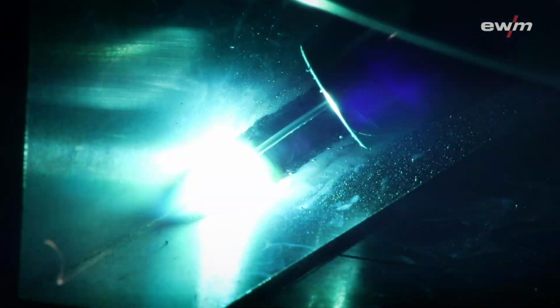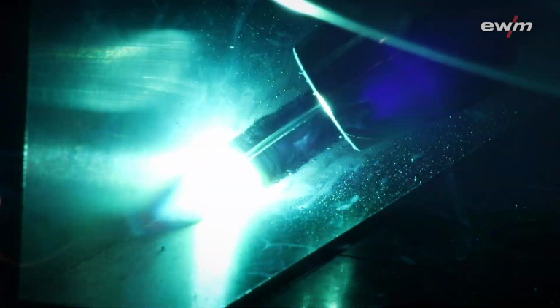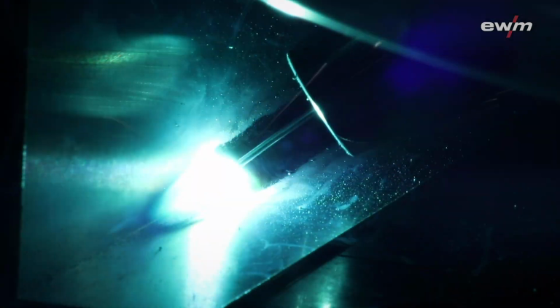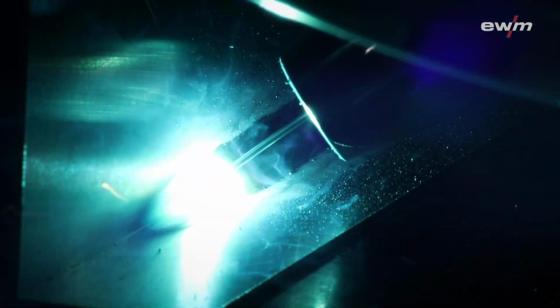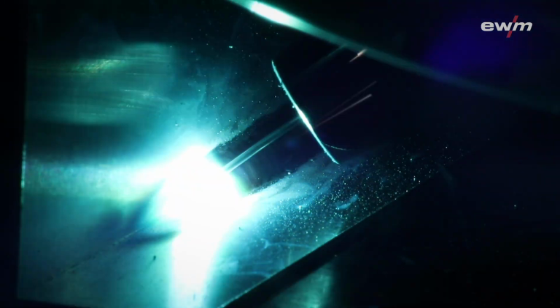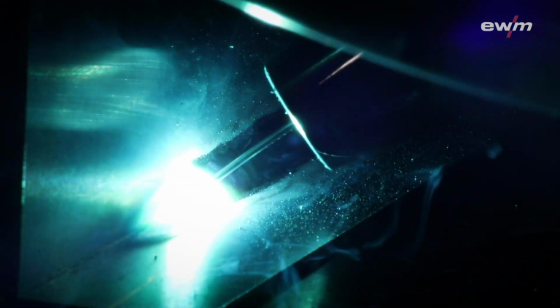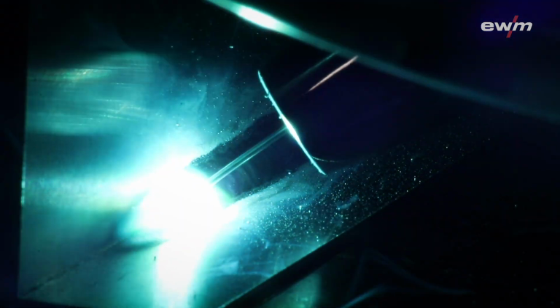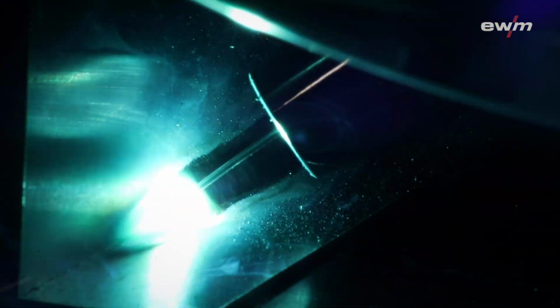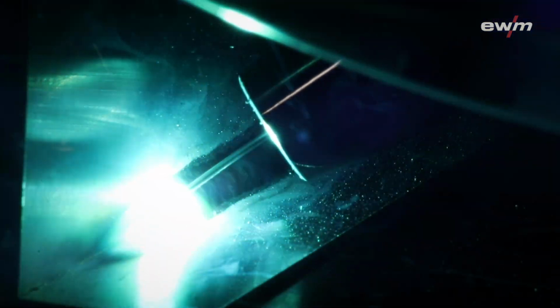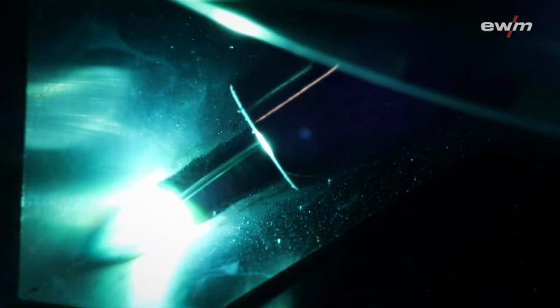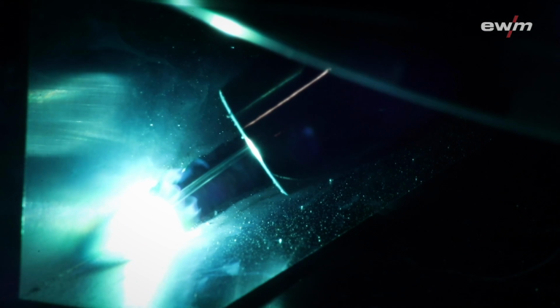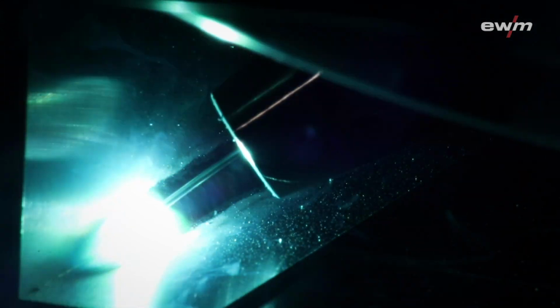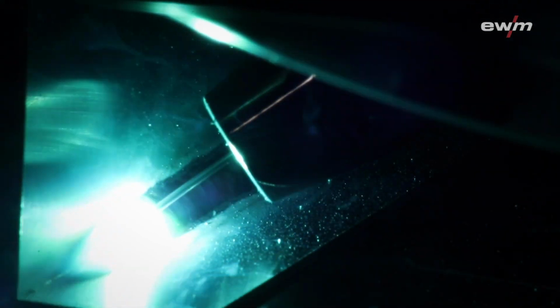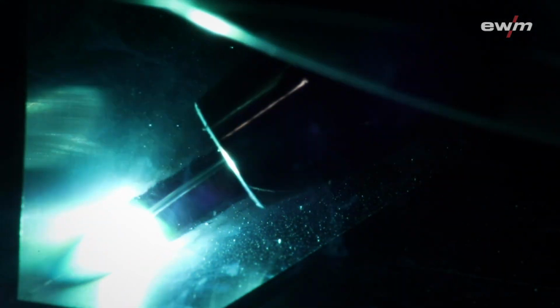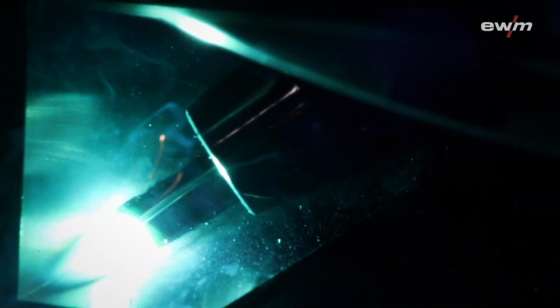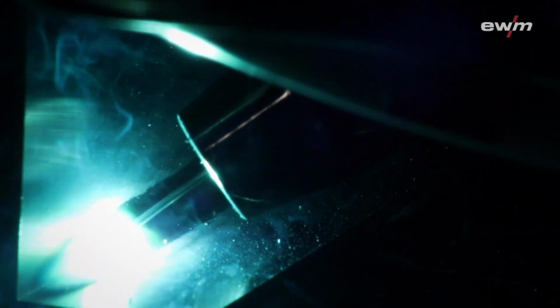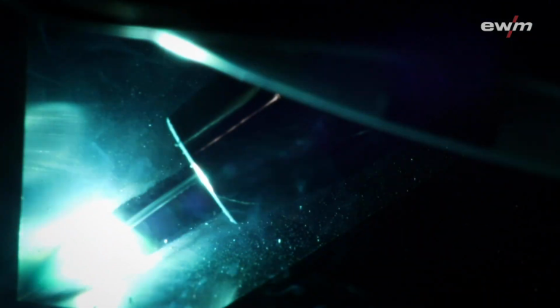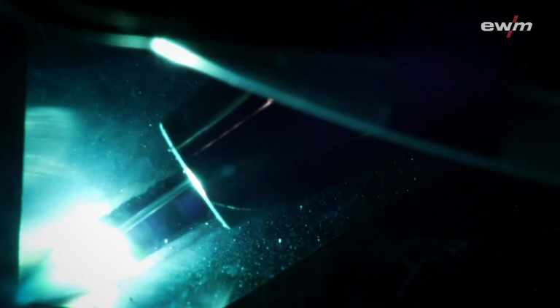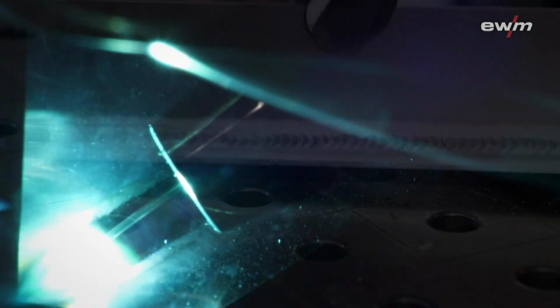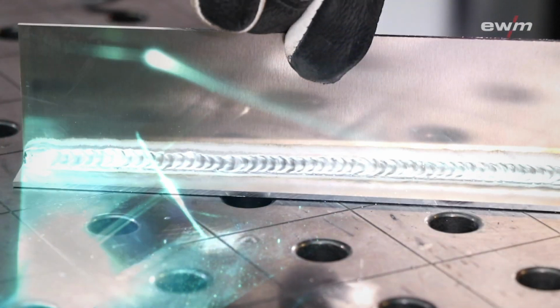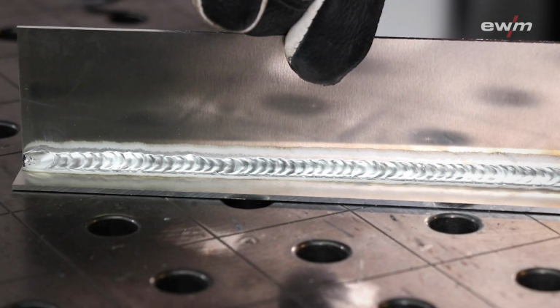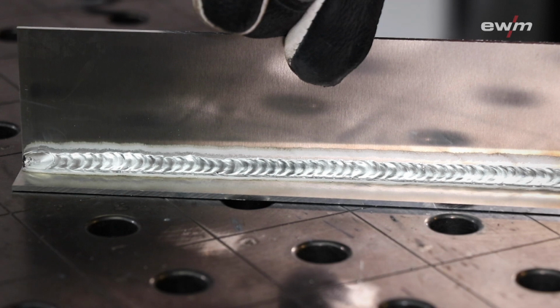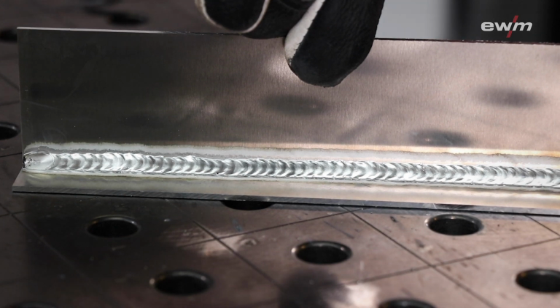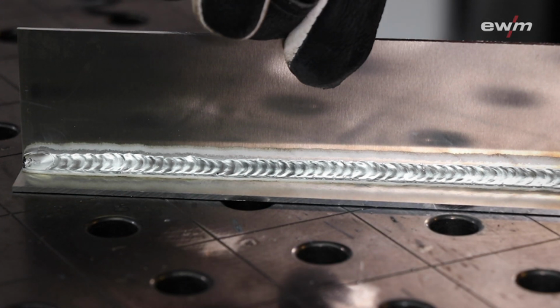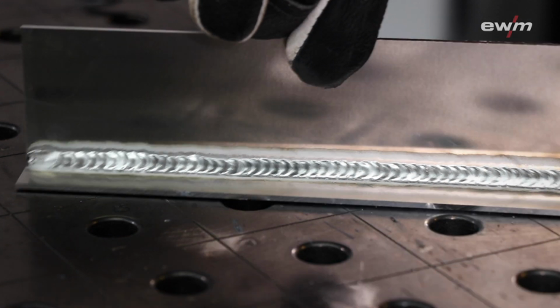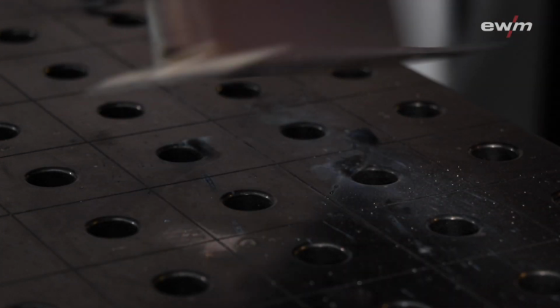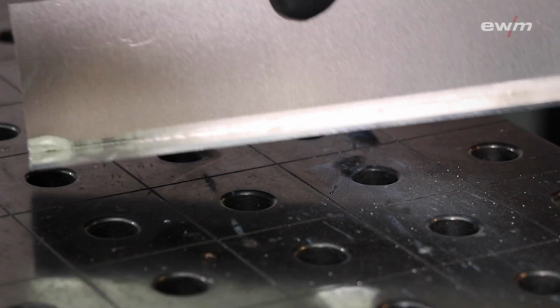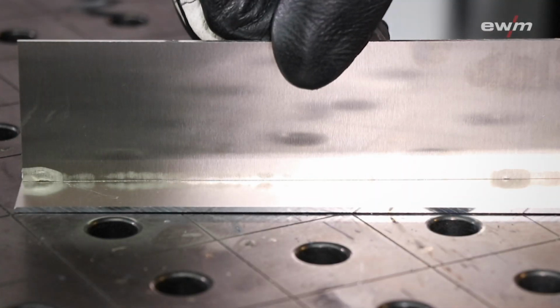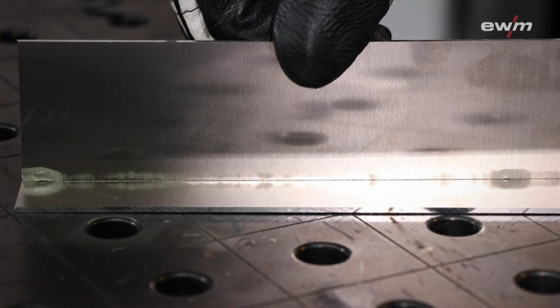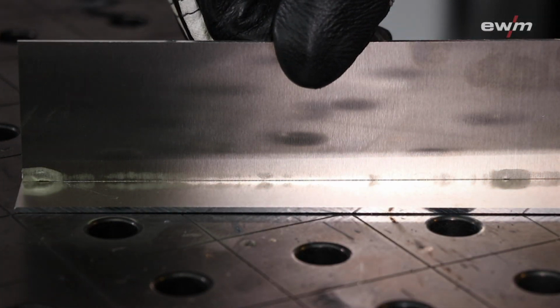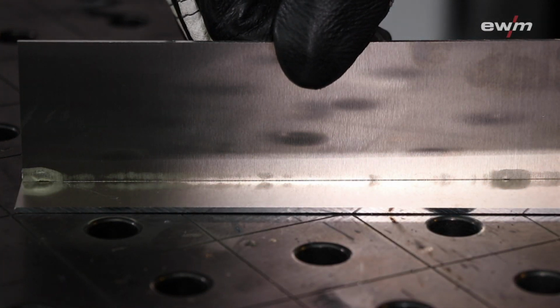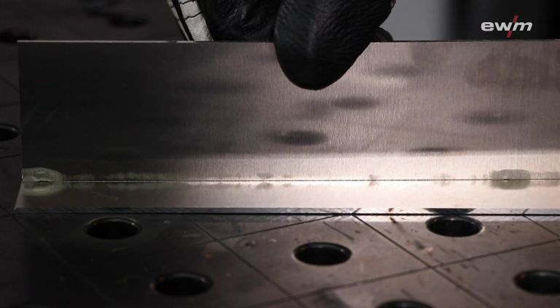The AC arc pulse process gives the welder the possibility to weld faster and more easily due to a great view into the melting pool. The weld seam shown has not been reworked or cleaned — the seam looks like a TIG welding seam.